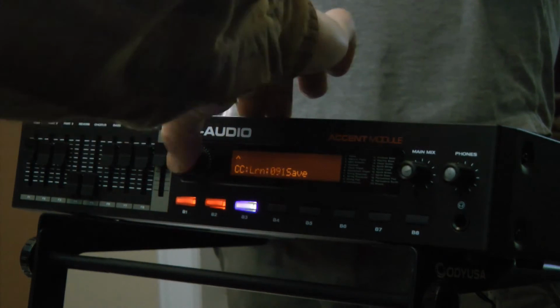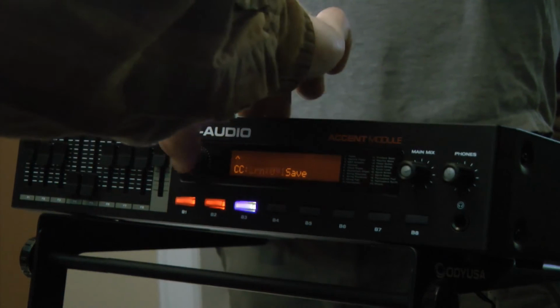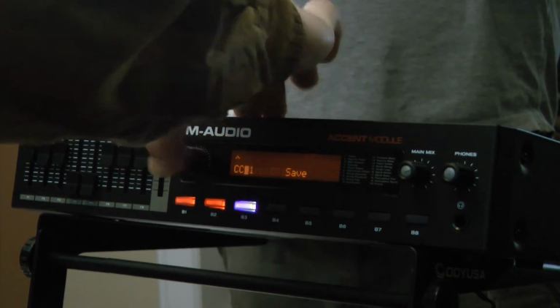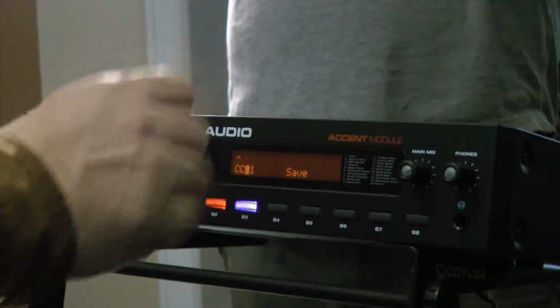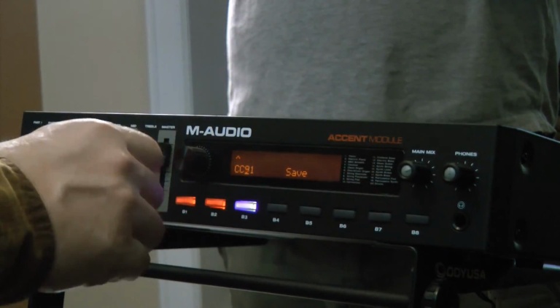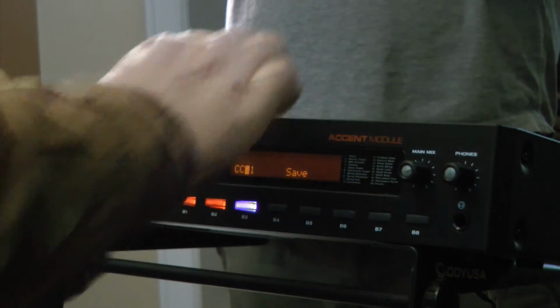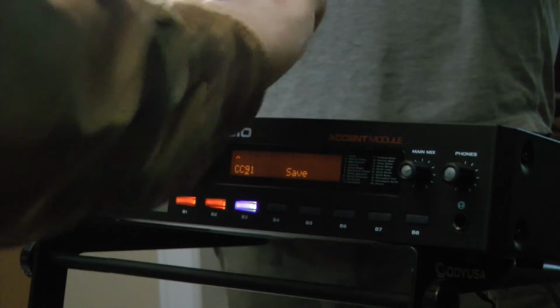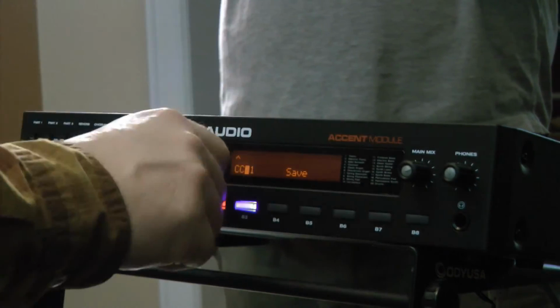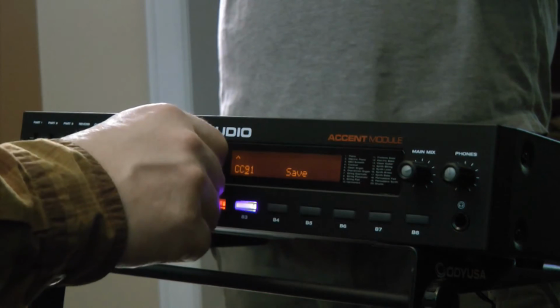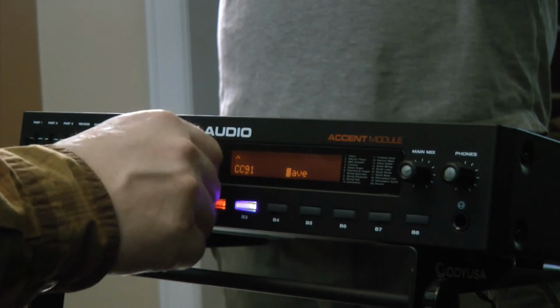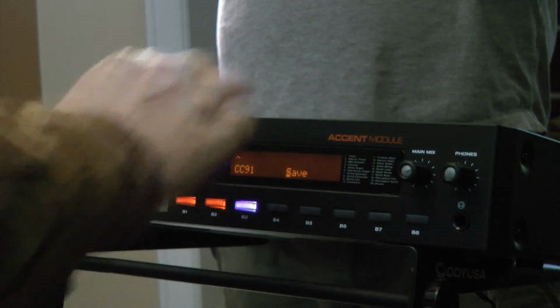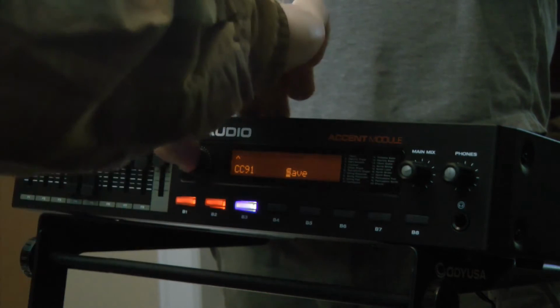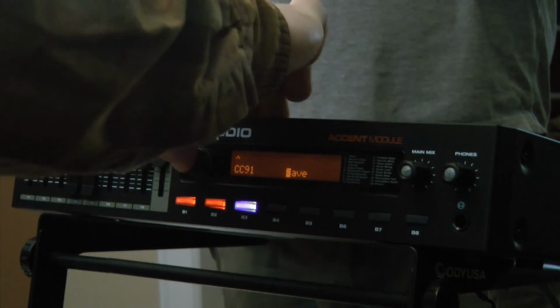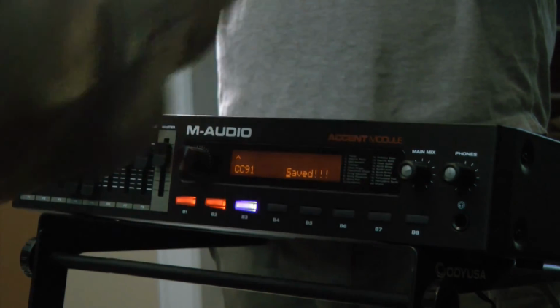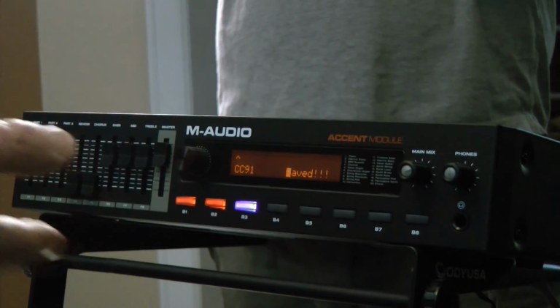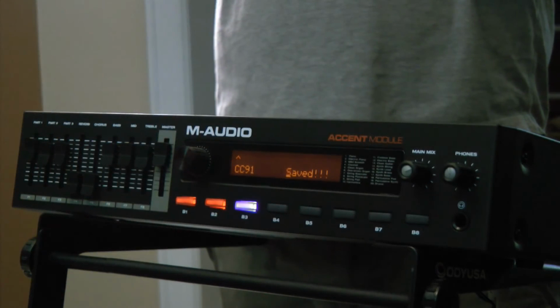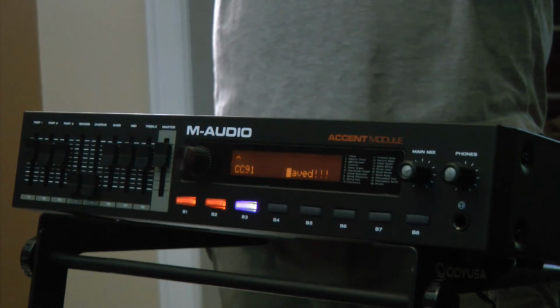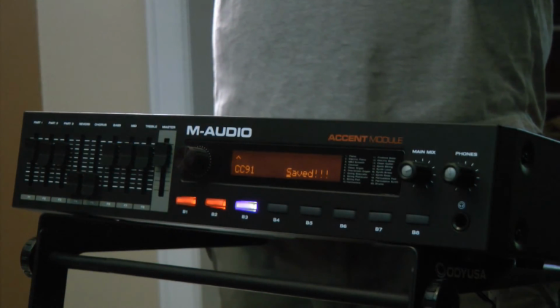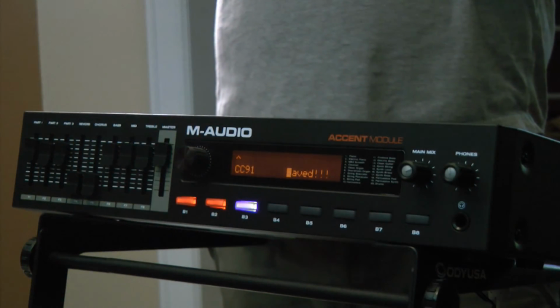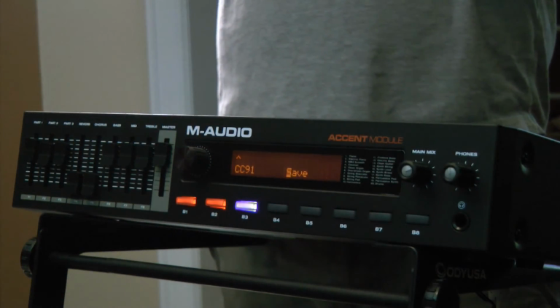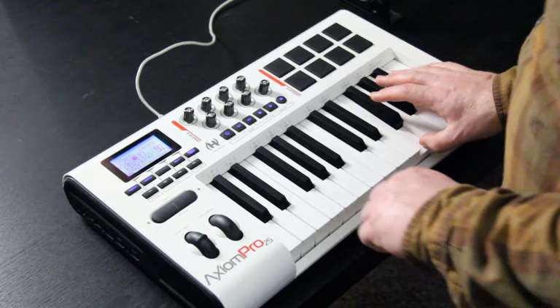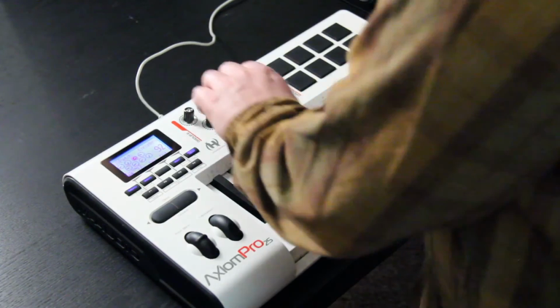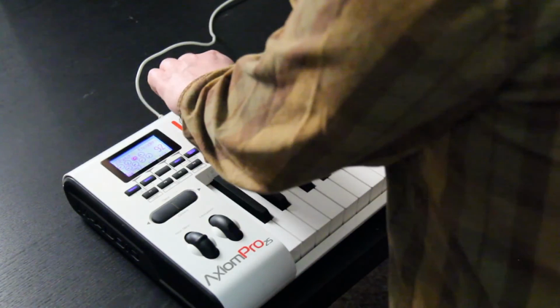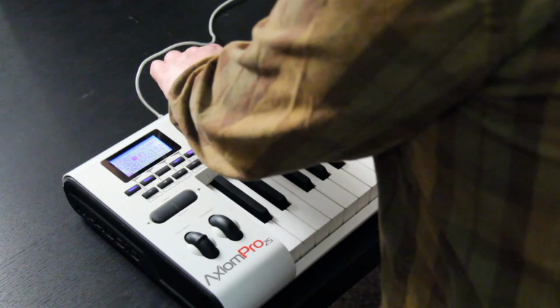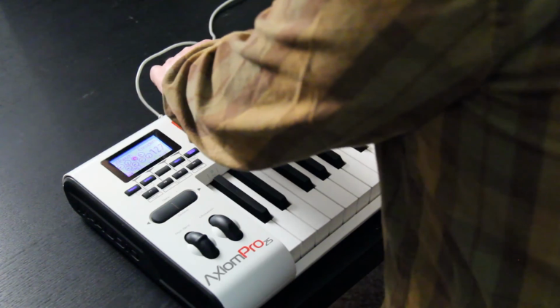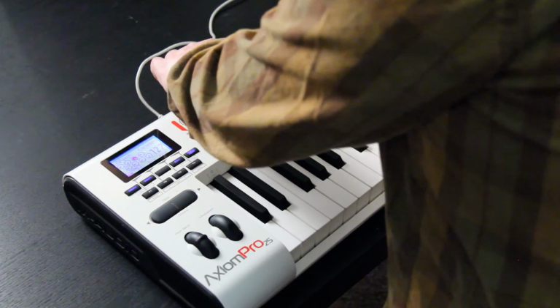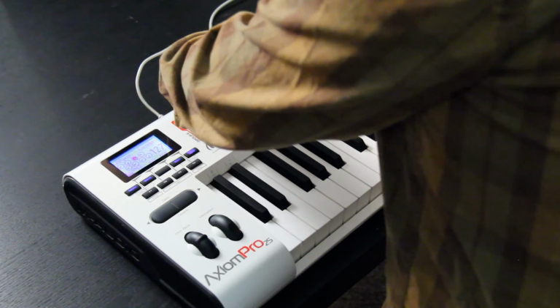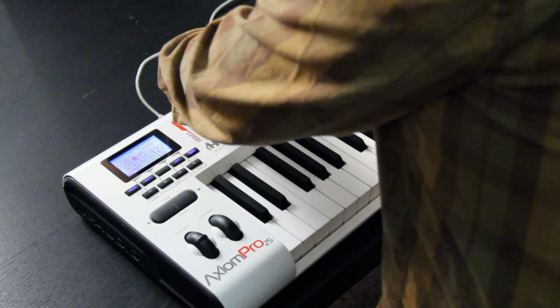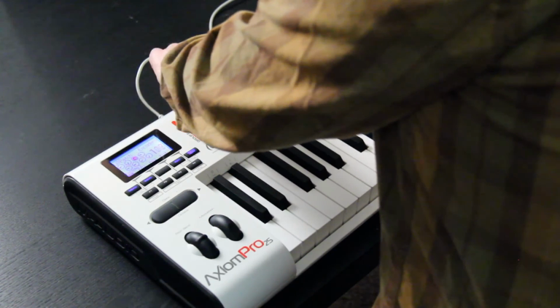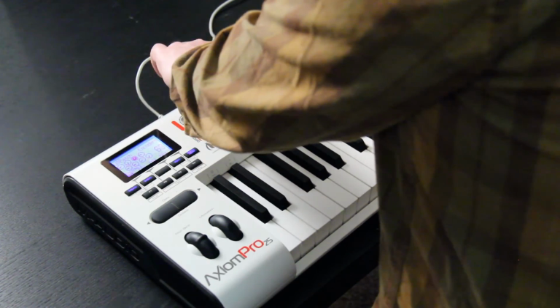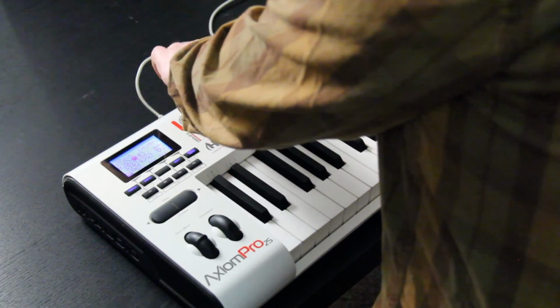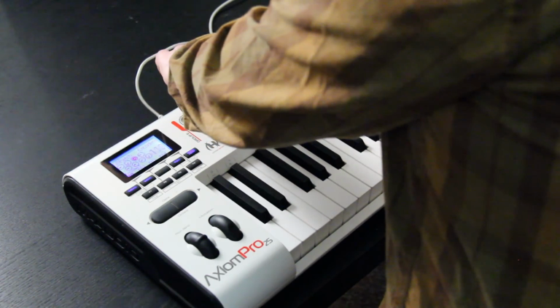We're going to say that I want to do CC 91 and I'm going to save that so it works inside. And now here's my chorus control.